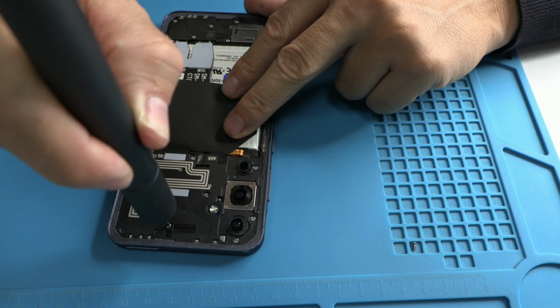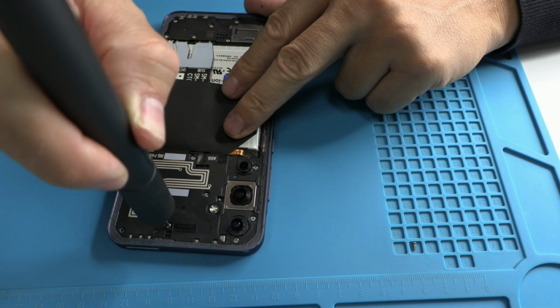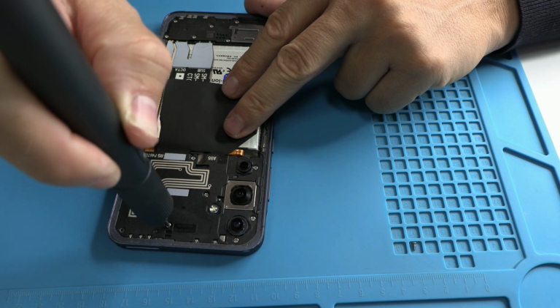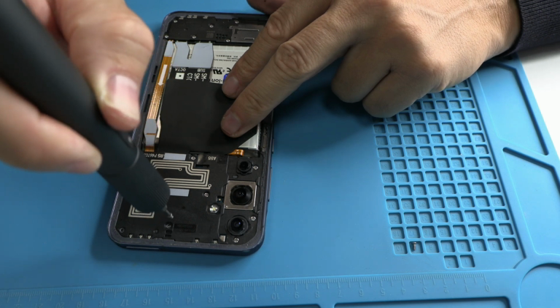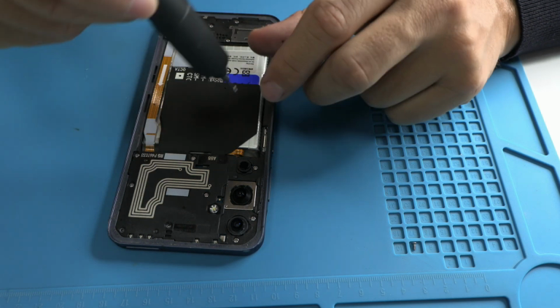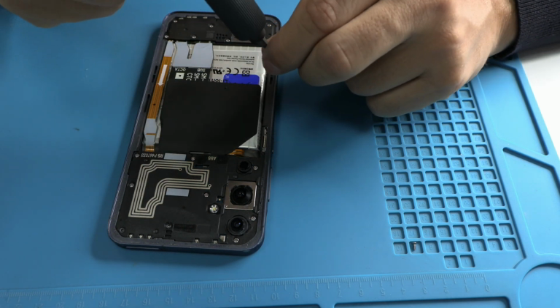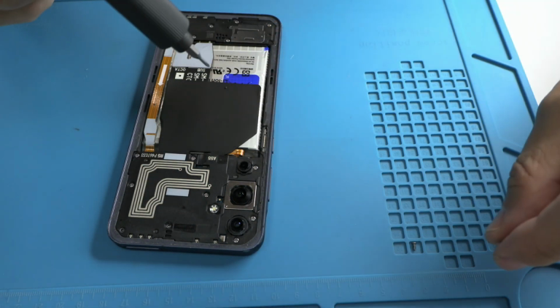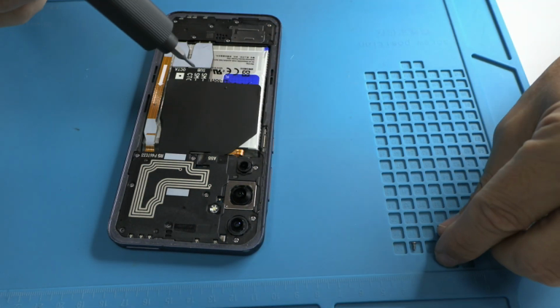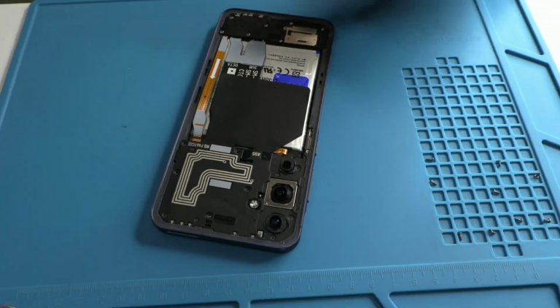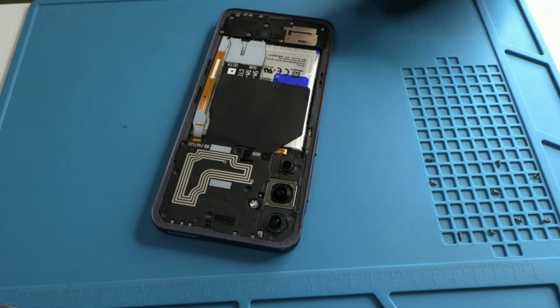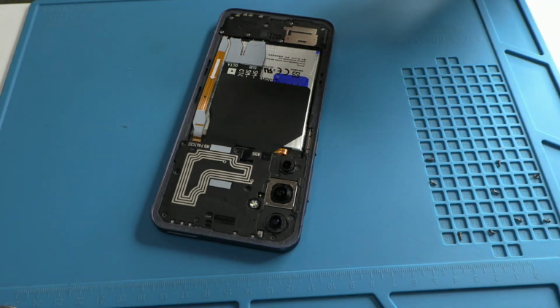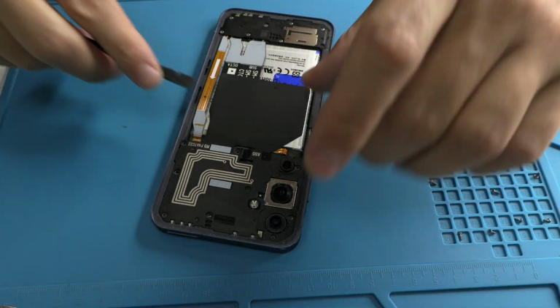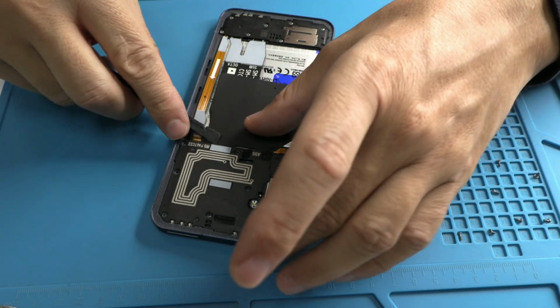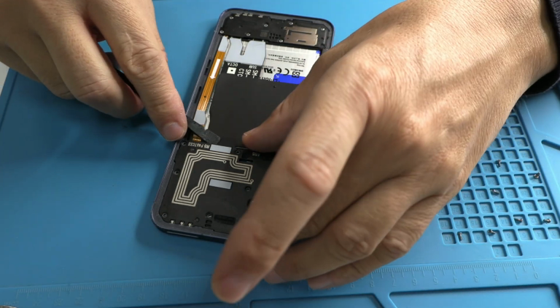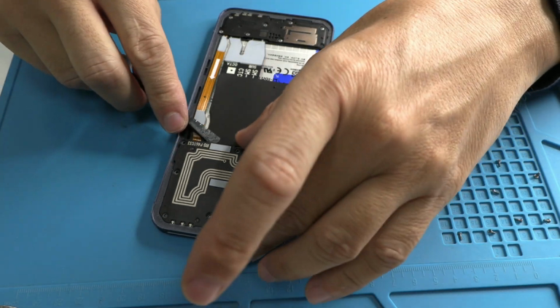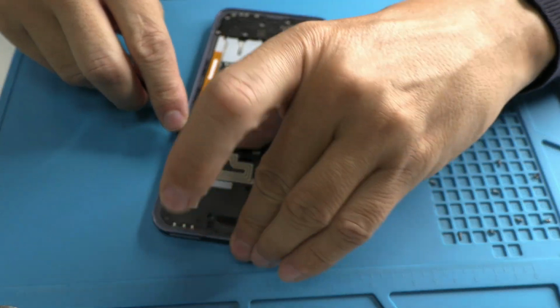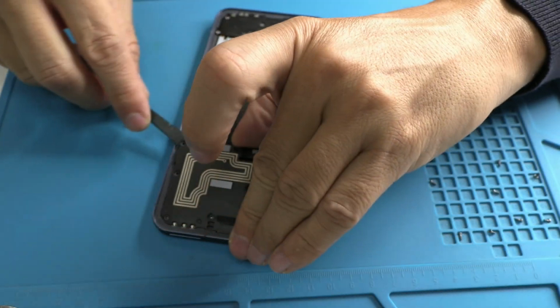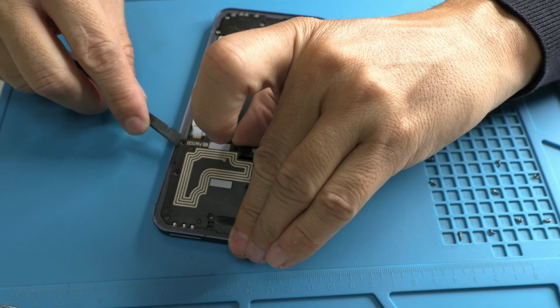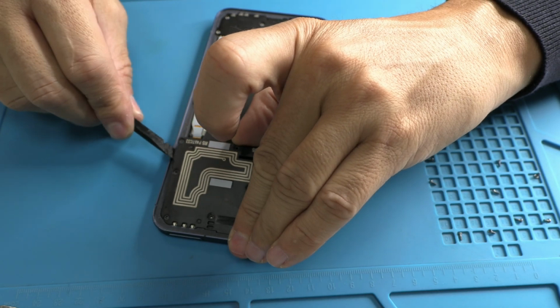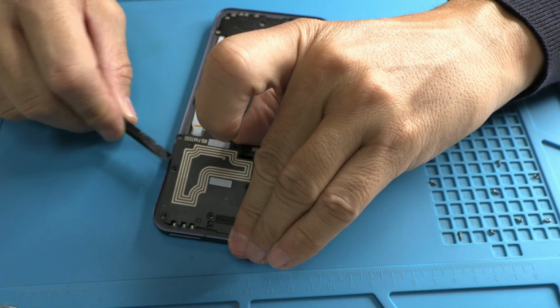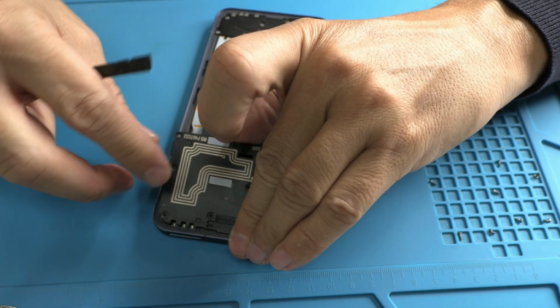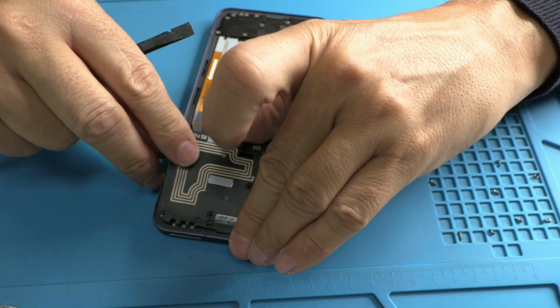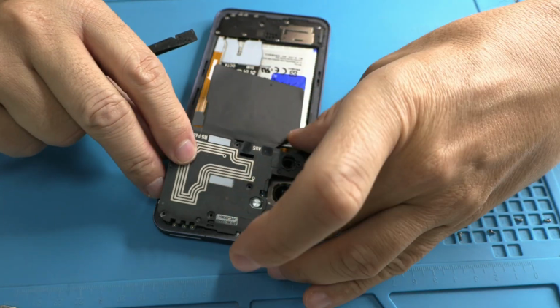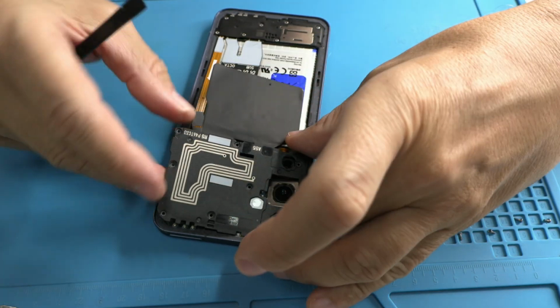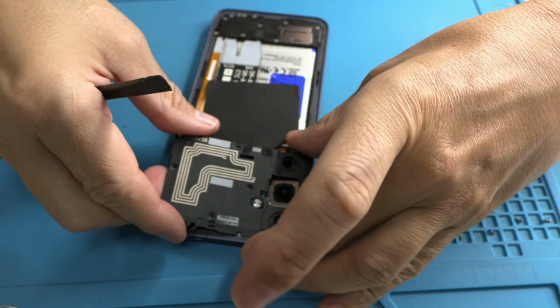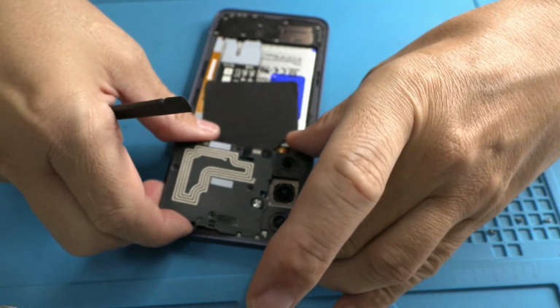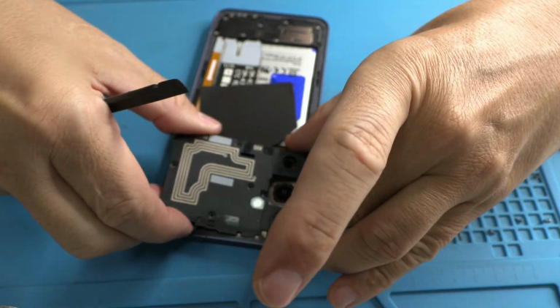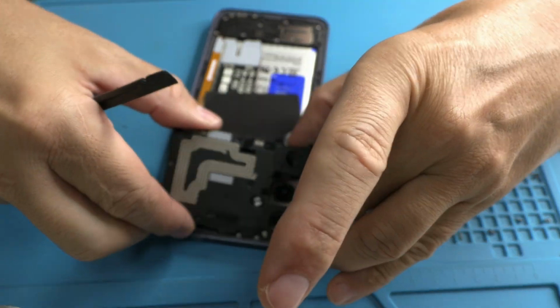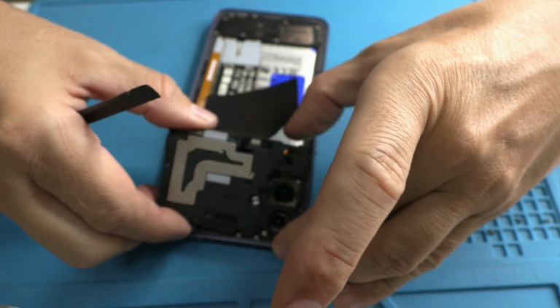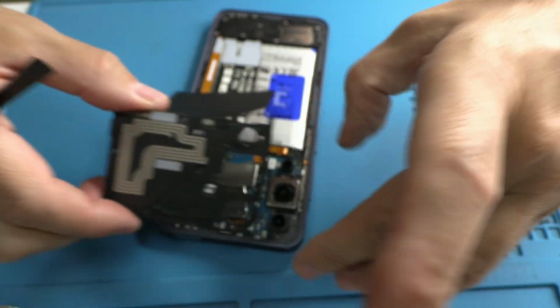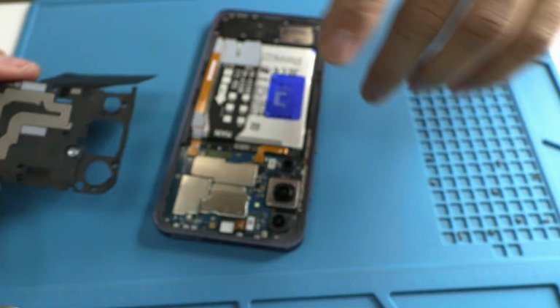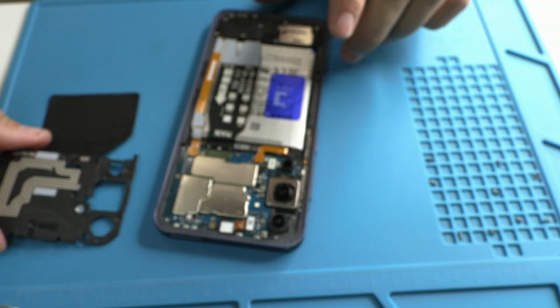If you're just starting in the world of repairs, here's a fundamental tip. Before touching any component, always disconnect the battery connector. This is essential to avoid further damage.